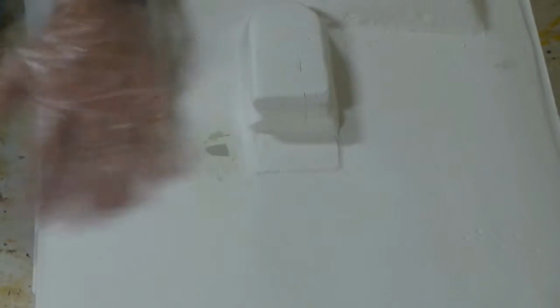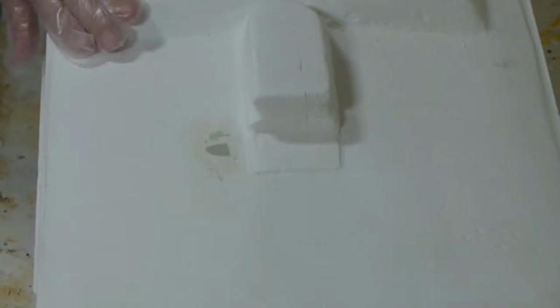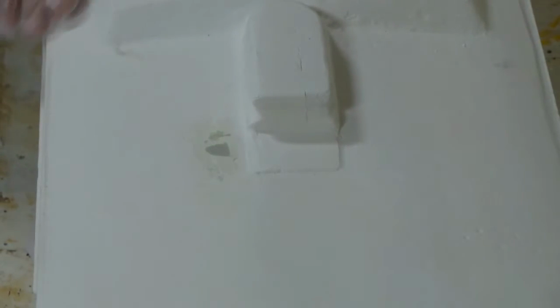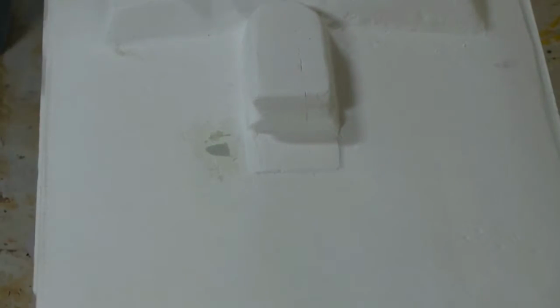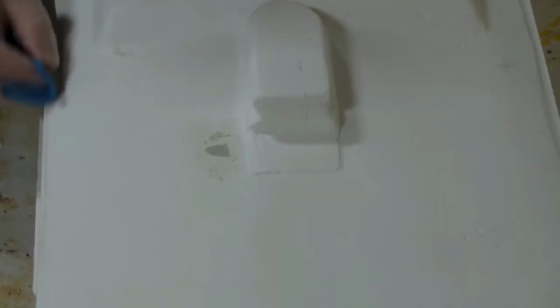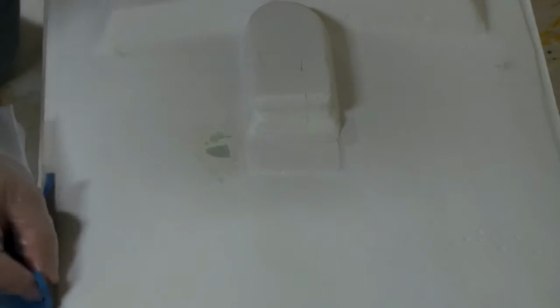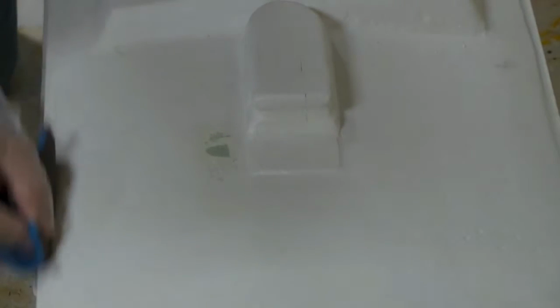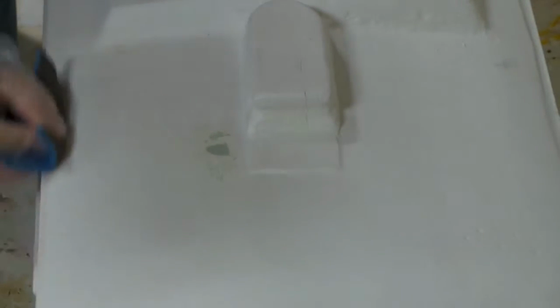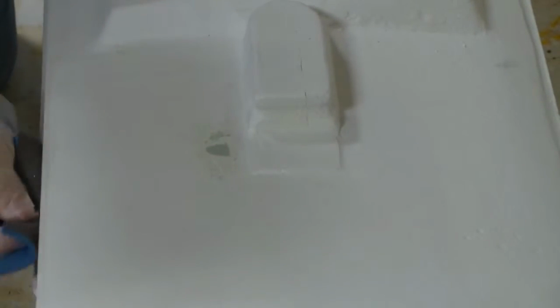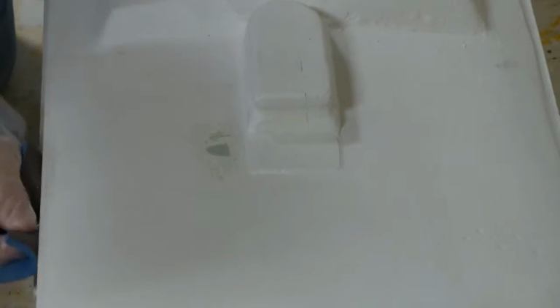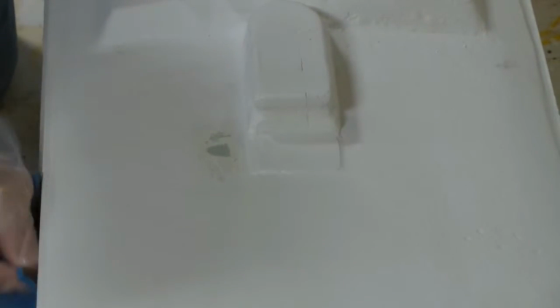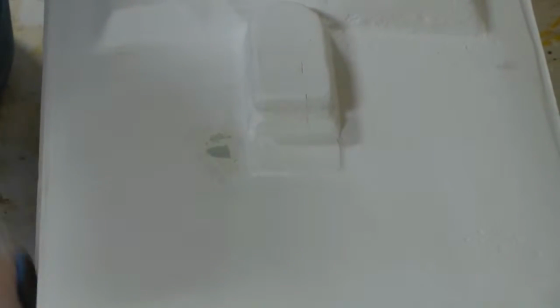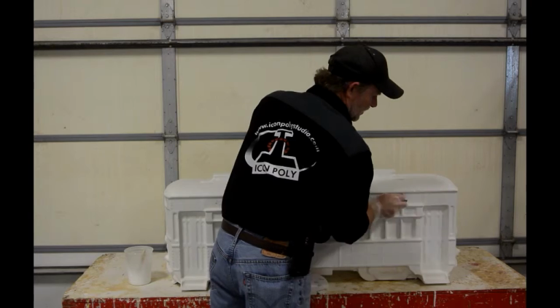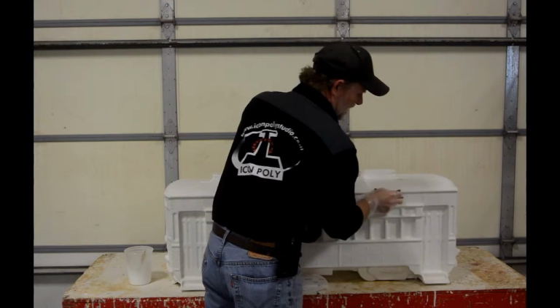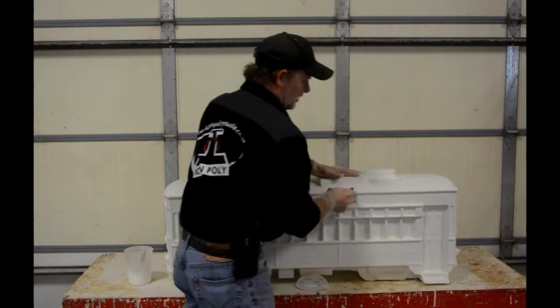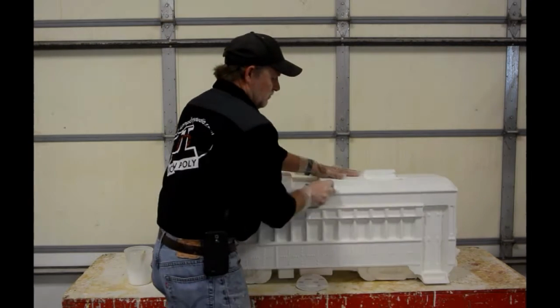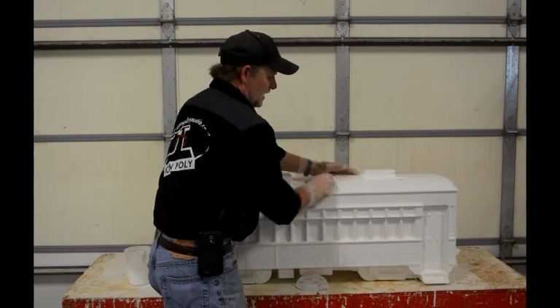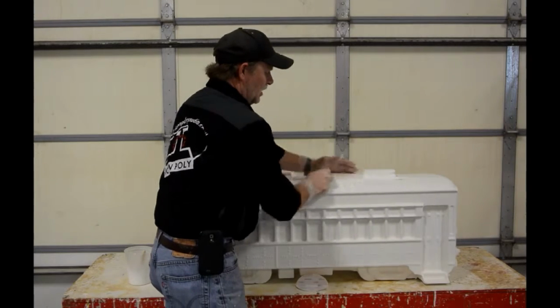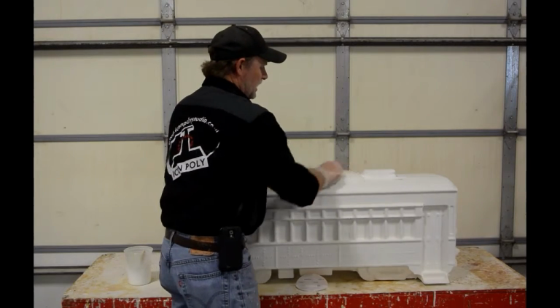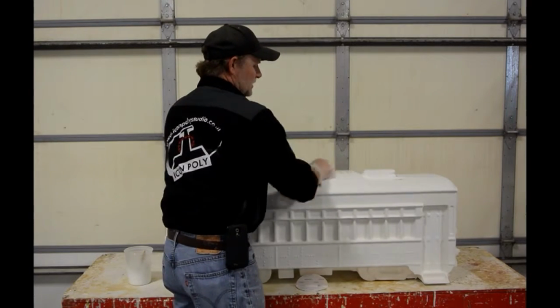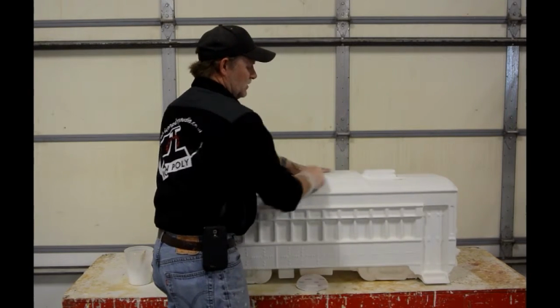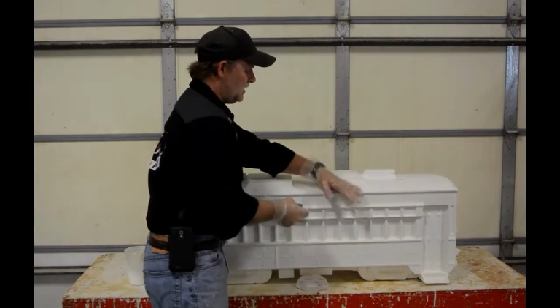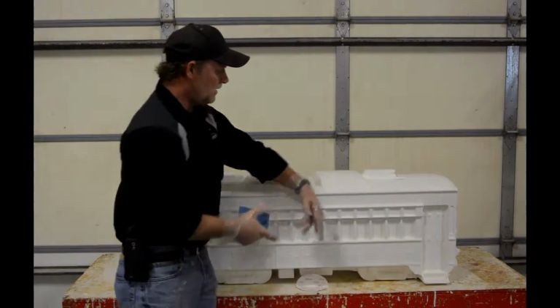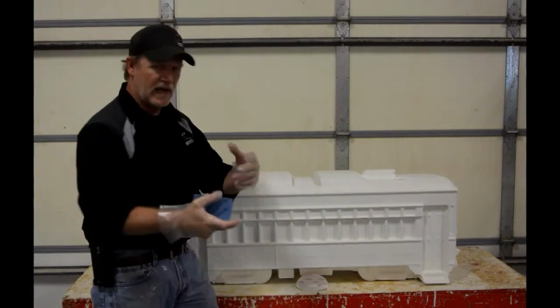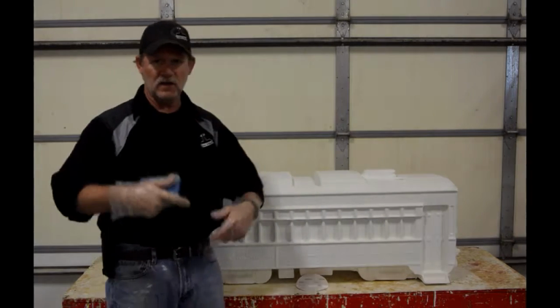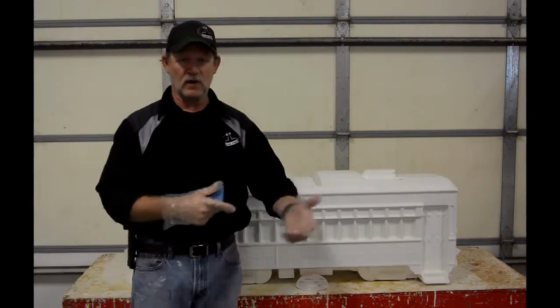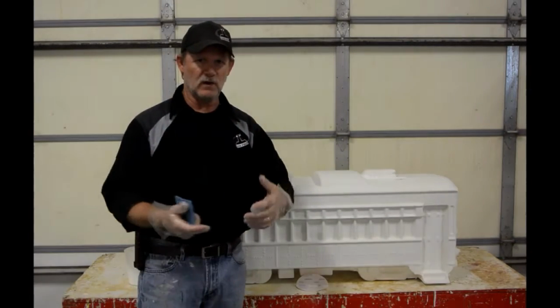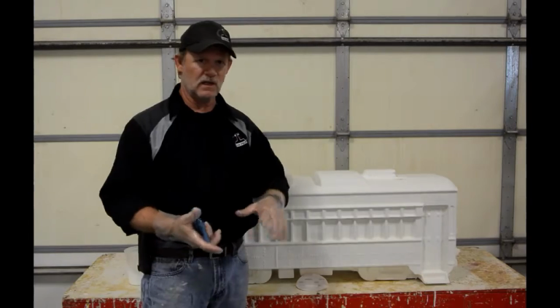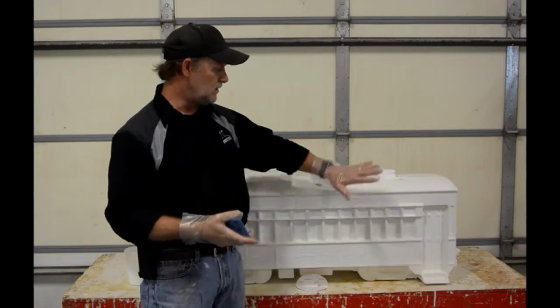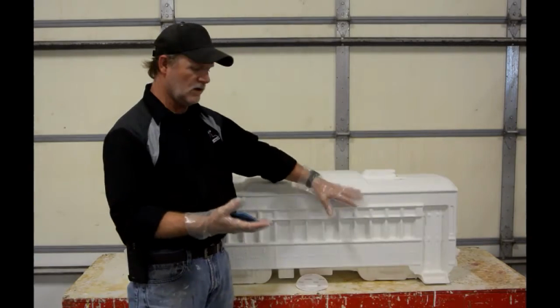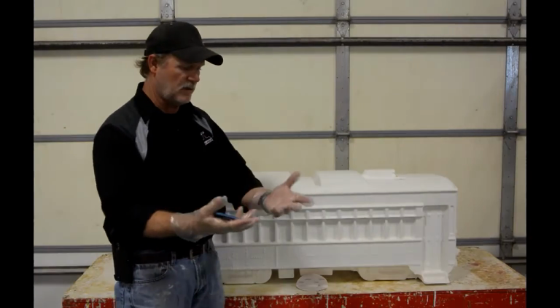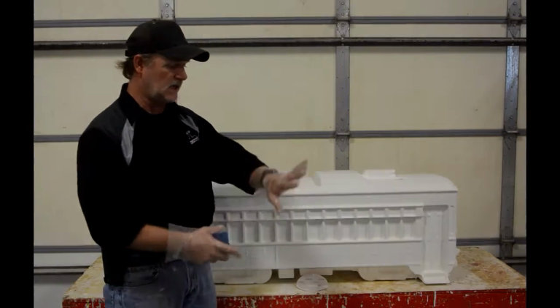Then after you do that, go ahead and go over the entire surface of your piece. Because of the work making them, hauling them, and sending them to you — people handle them, they get loaded and unloaded — and everything, so you get oil off of people's hands onto the surface.